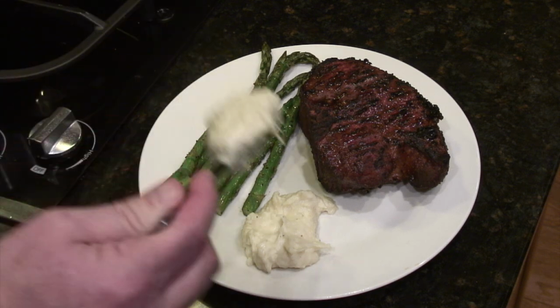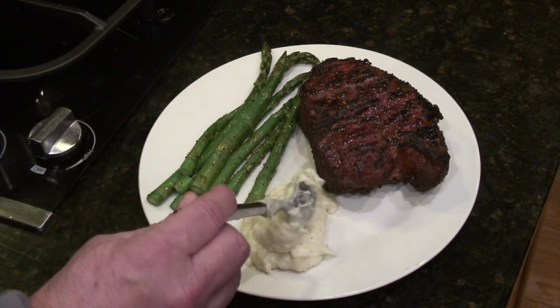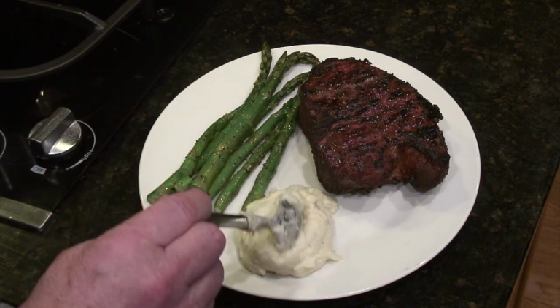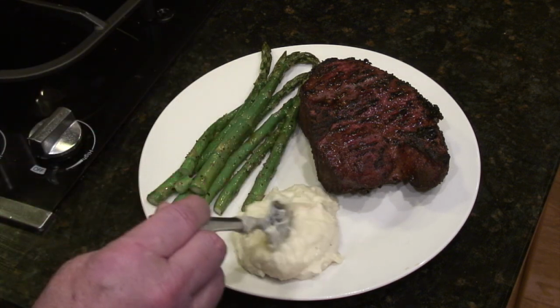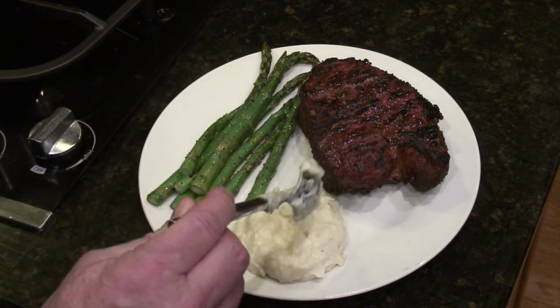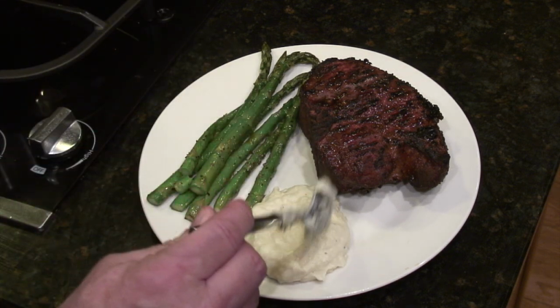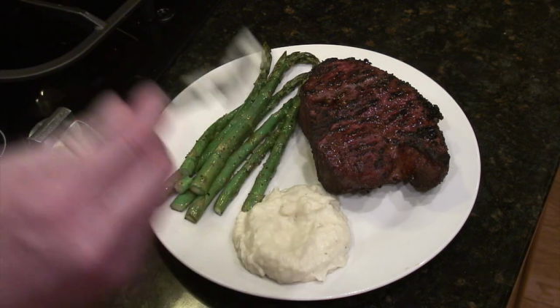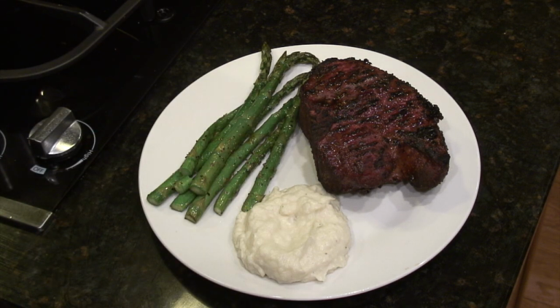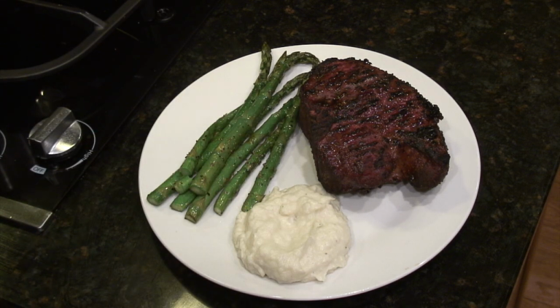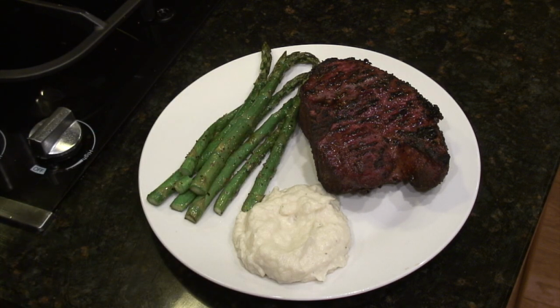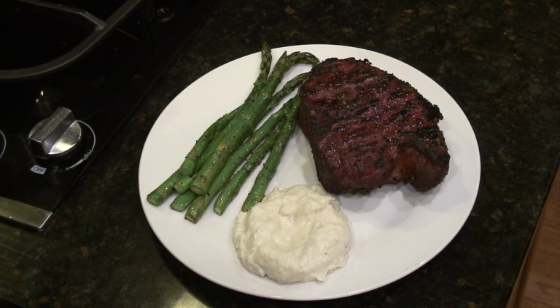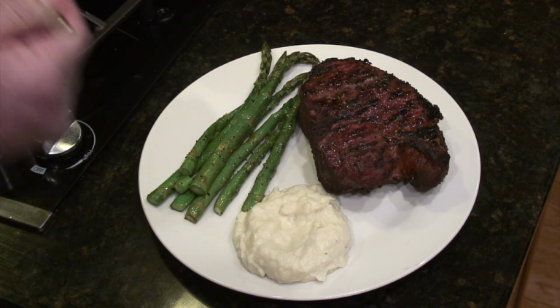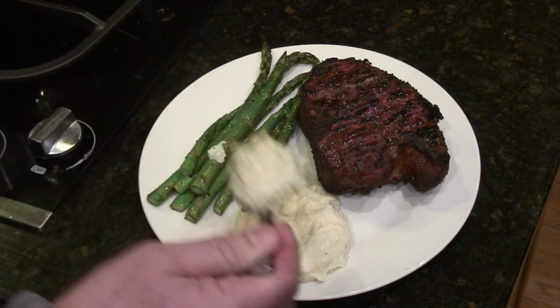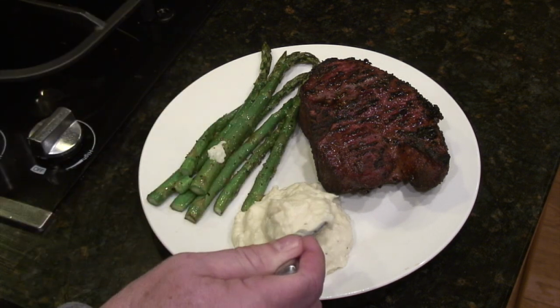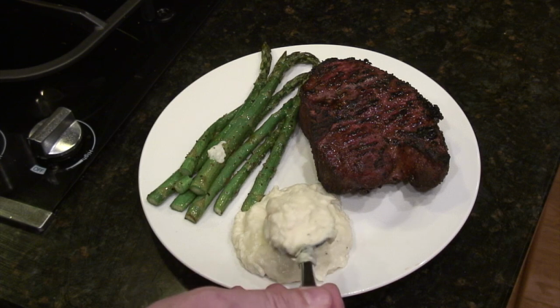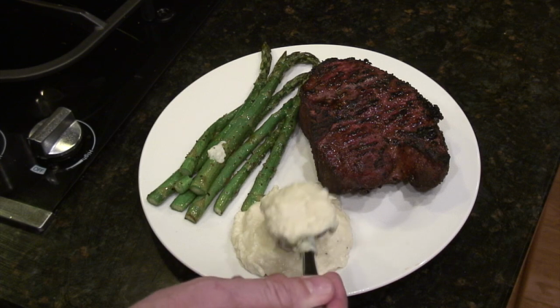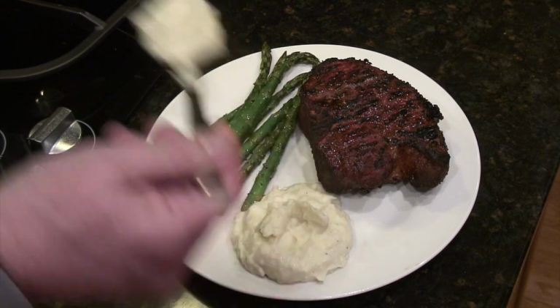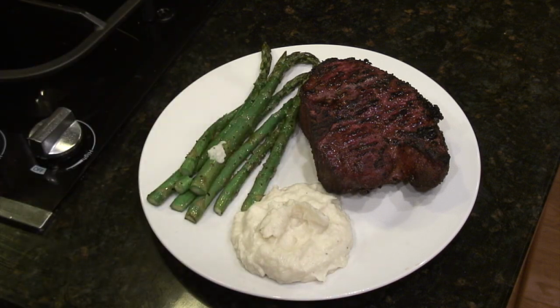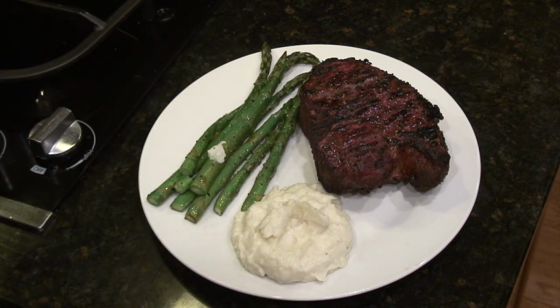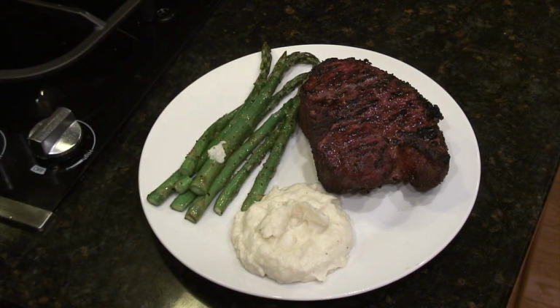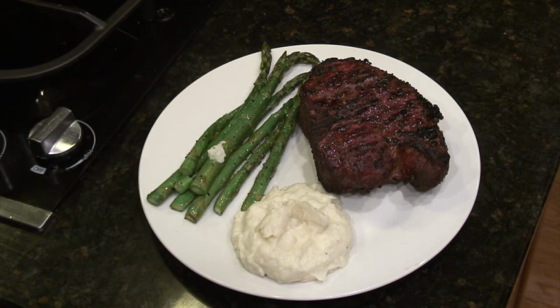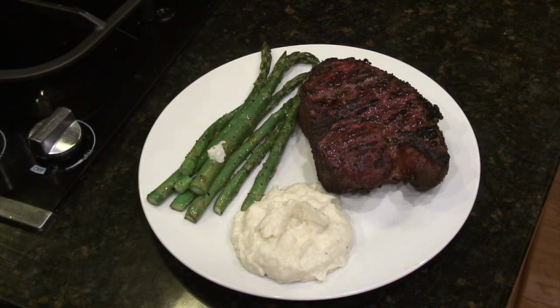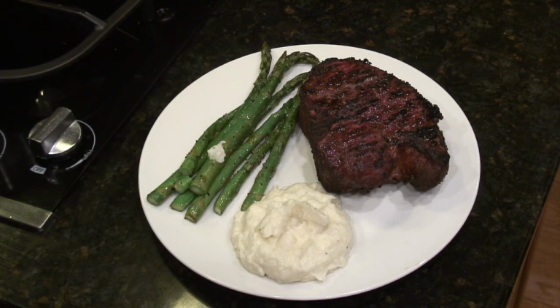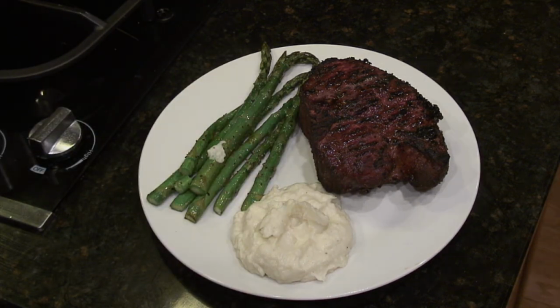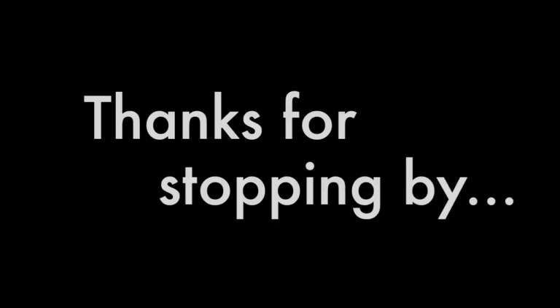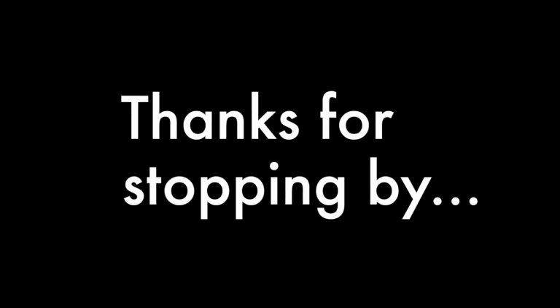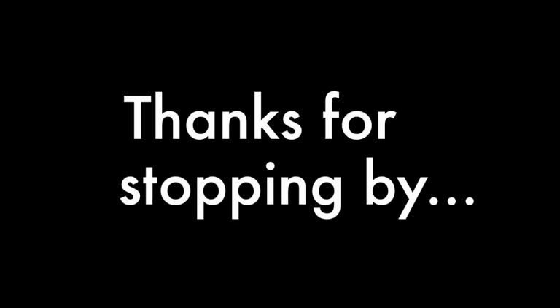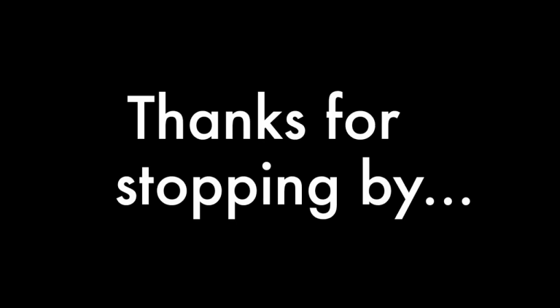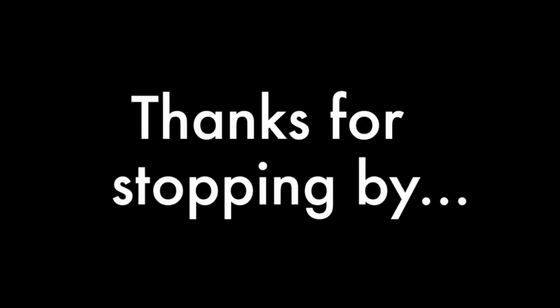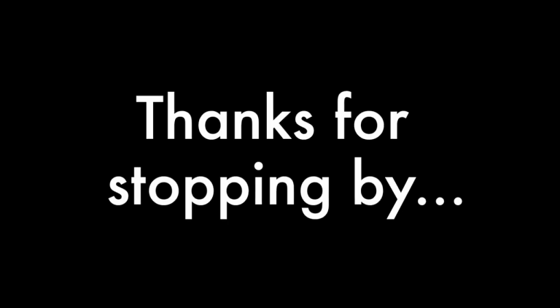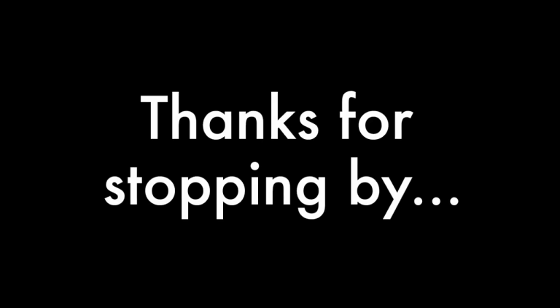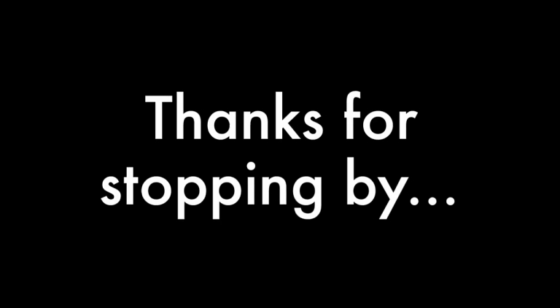We served it alongside a big pork chop and some asparagus. So give this a try — it's healthy and low carb. Thanks for stopping by.